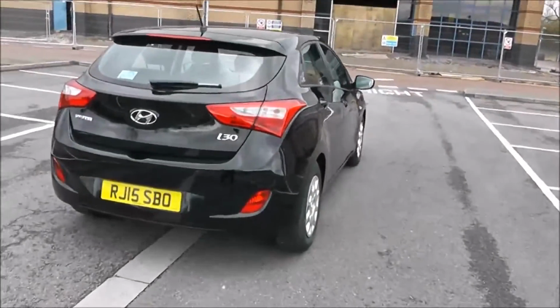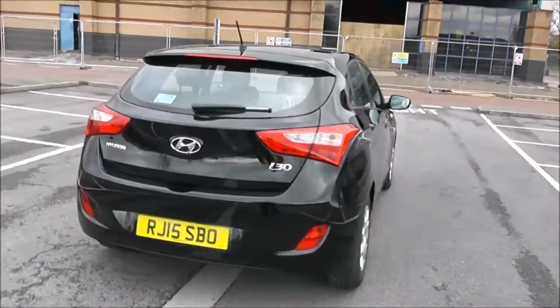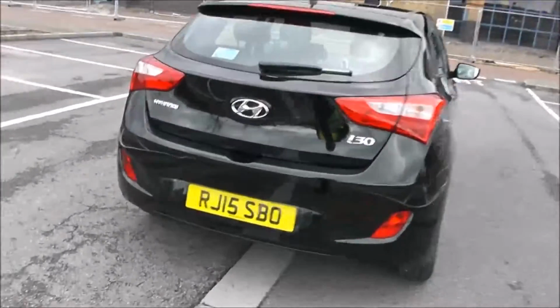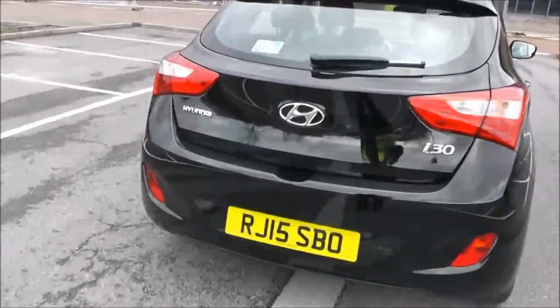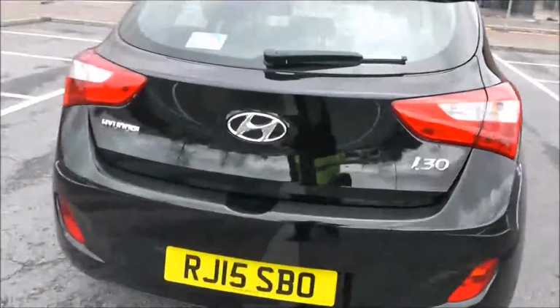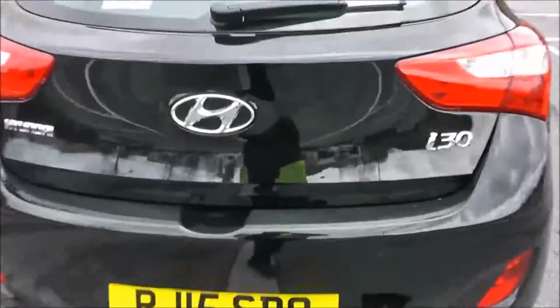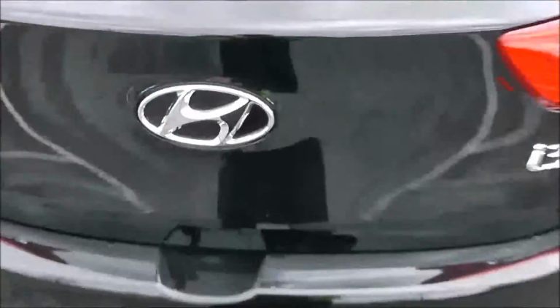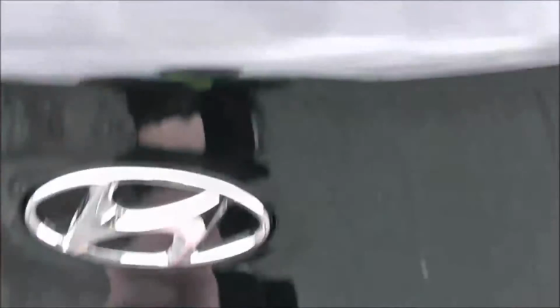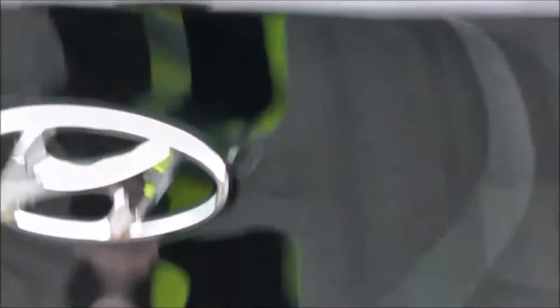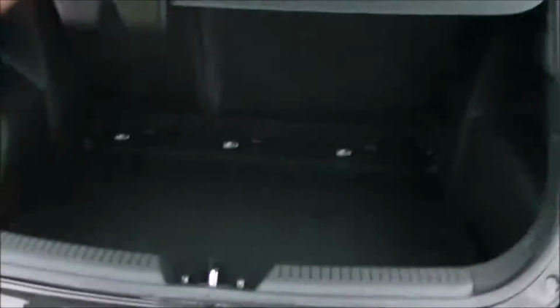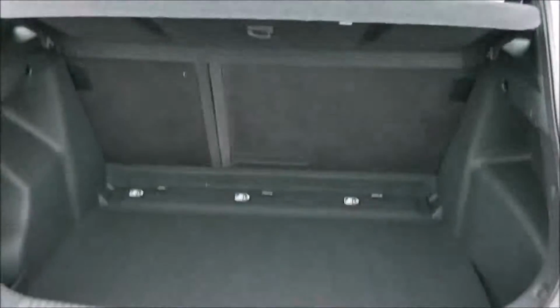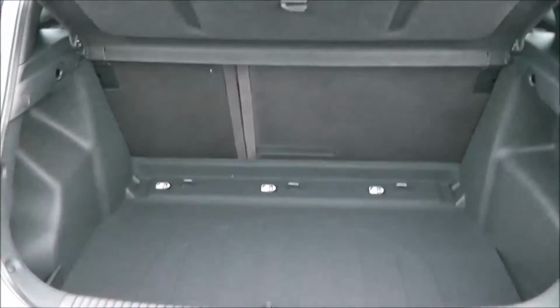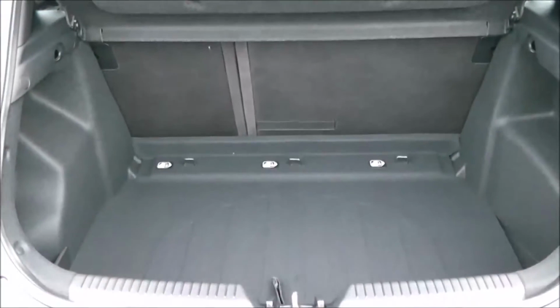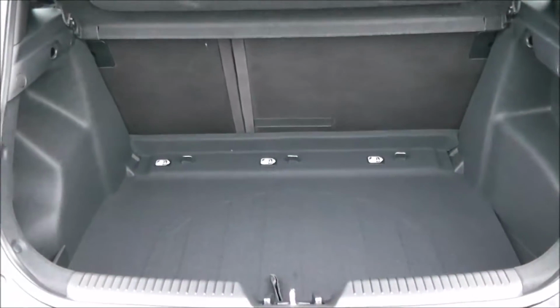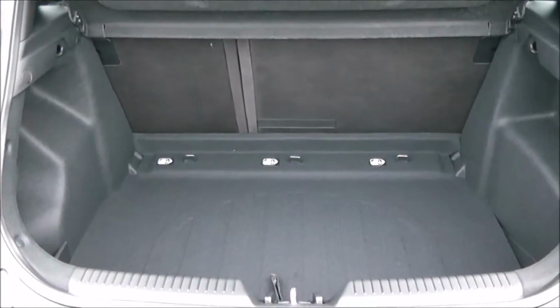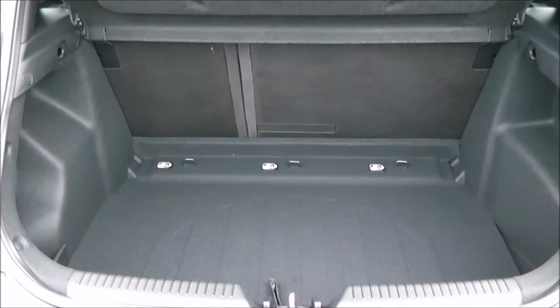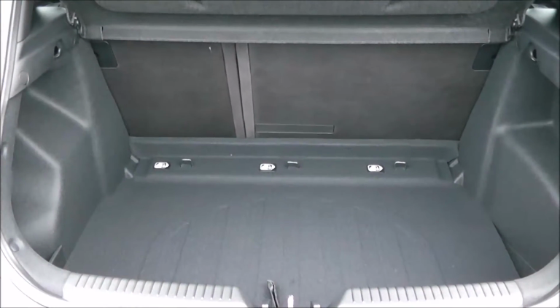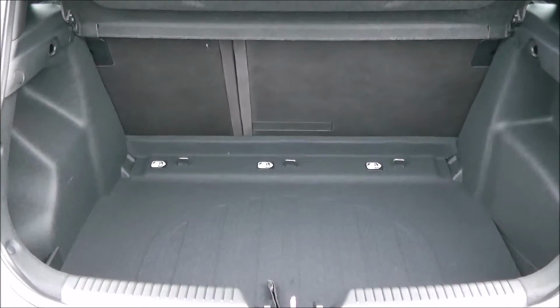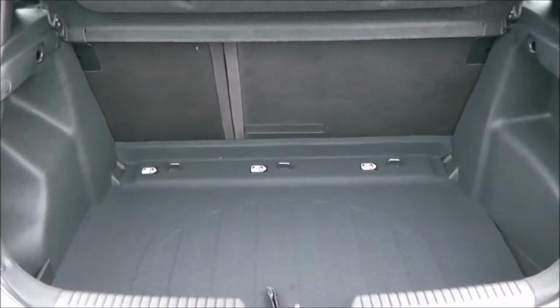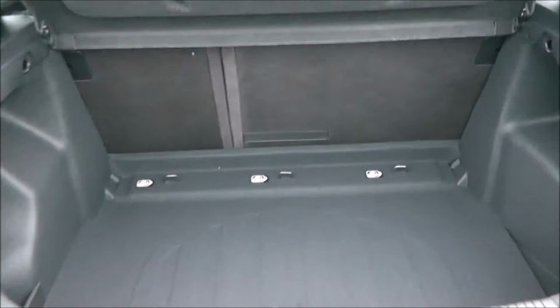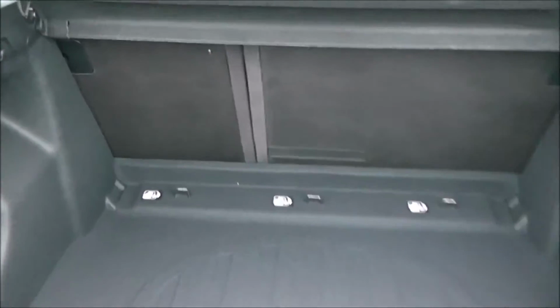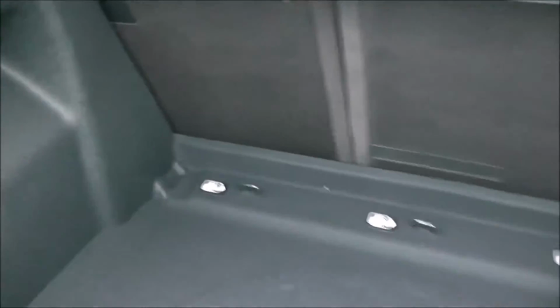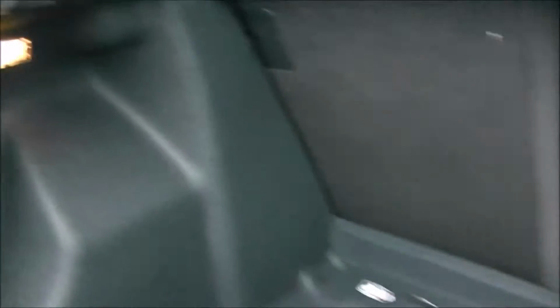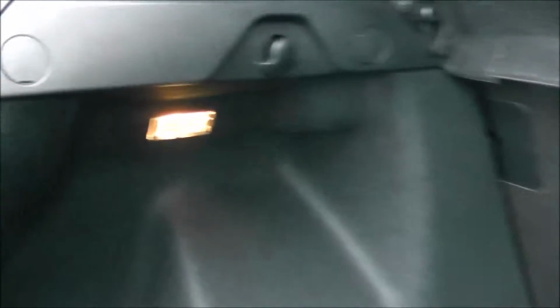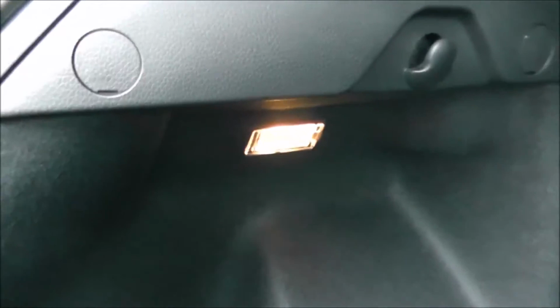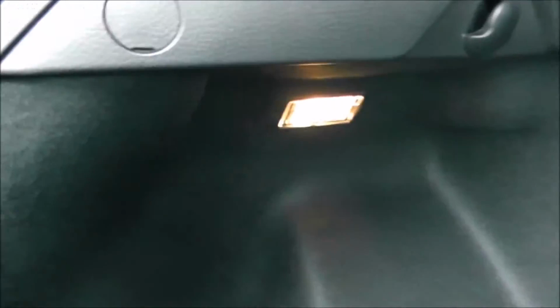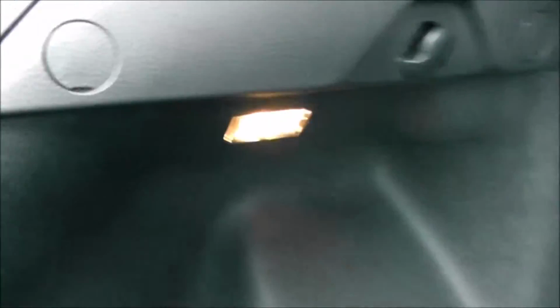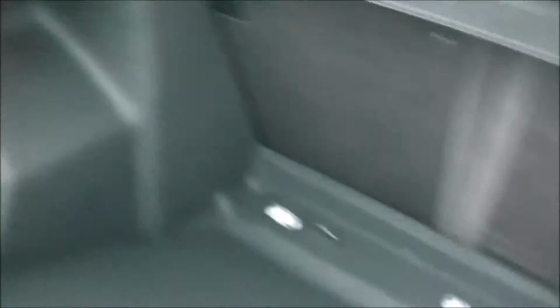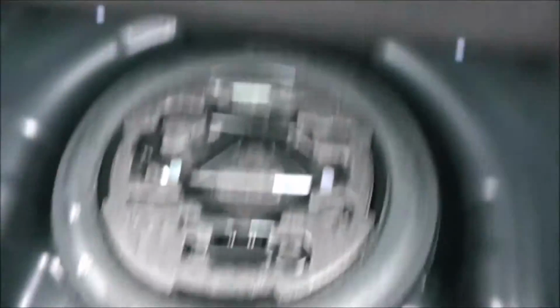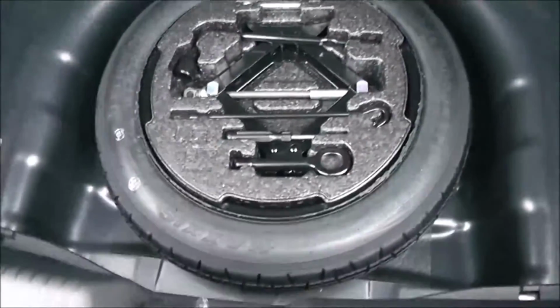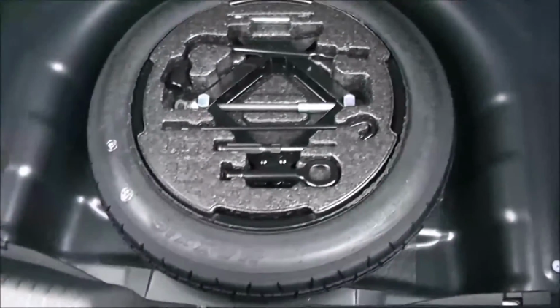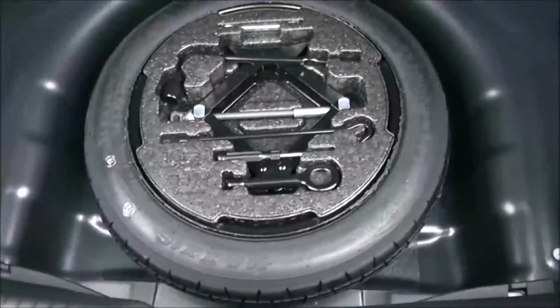Going inside now, starting with the boot. You've got a decent-sized boot space with a 60-40 rear seat split, in the eventuality you need to pop the seats down to accommodate some extra luggage. There's an interior light to the left-hand side, and a spare tyre underneath.